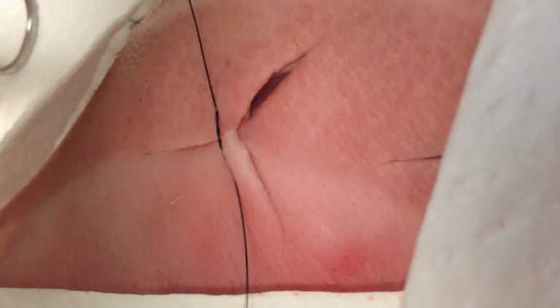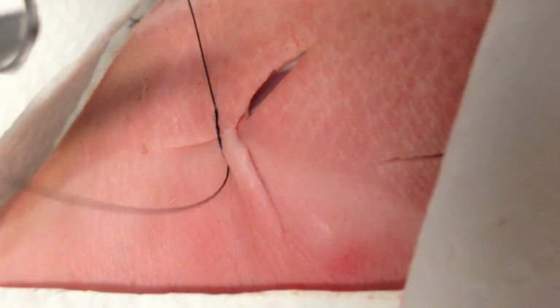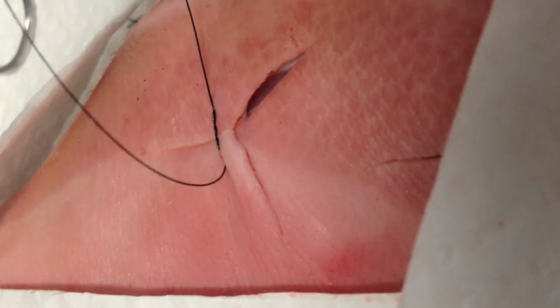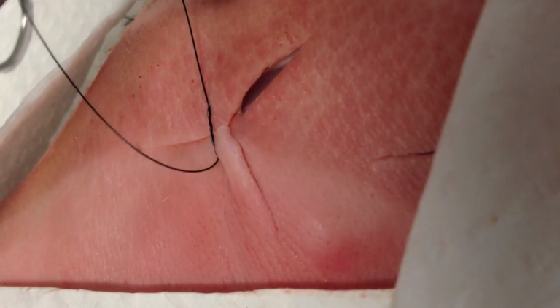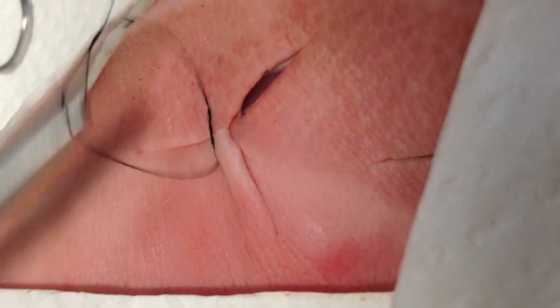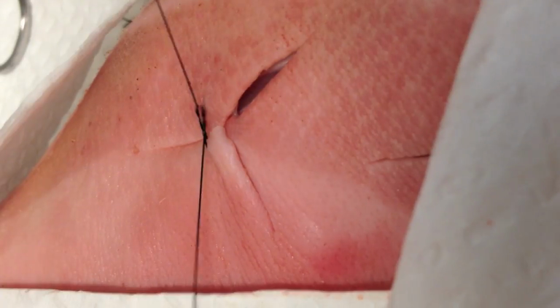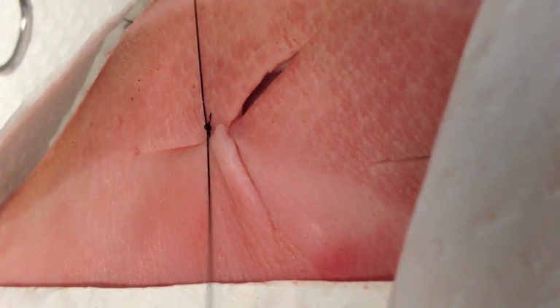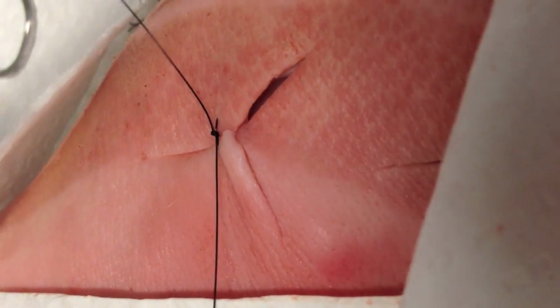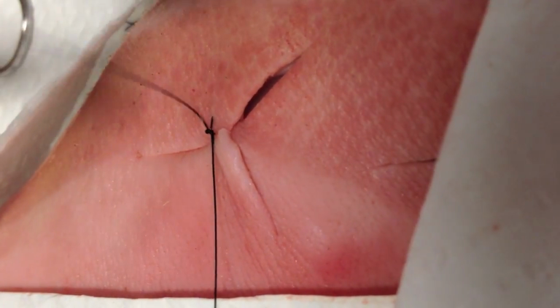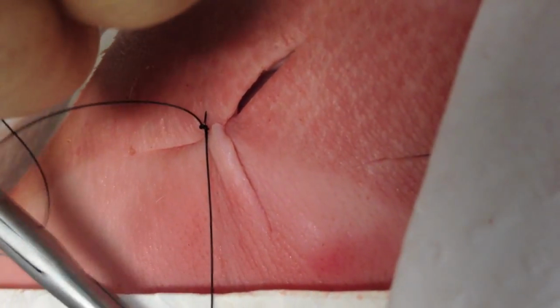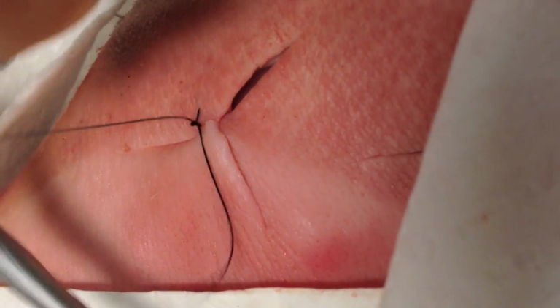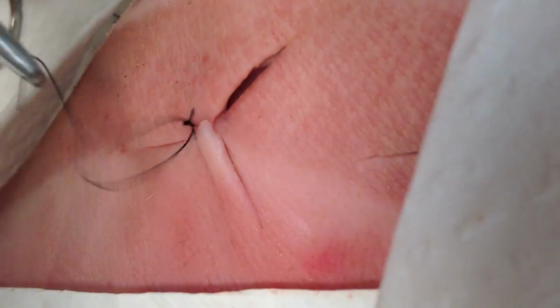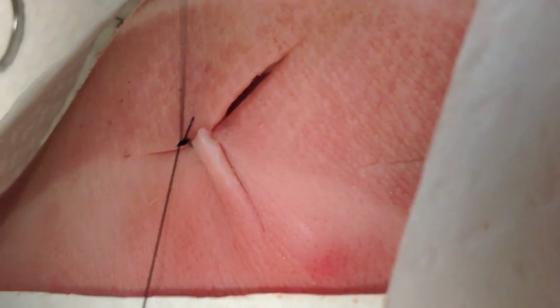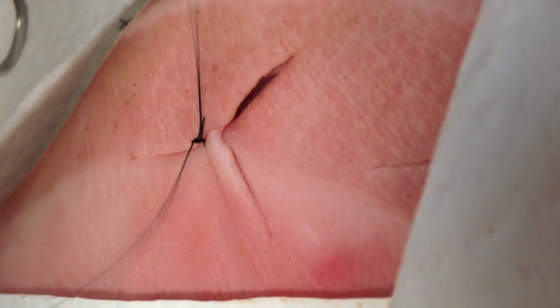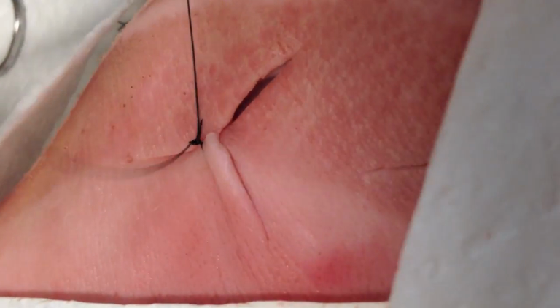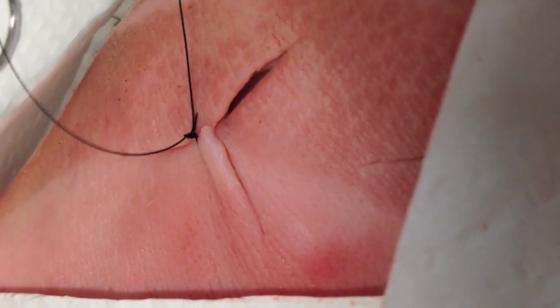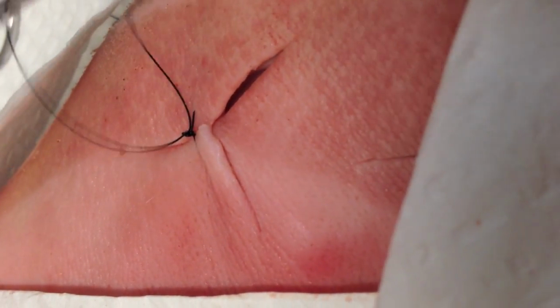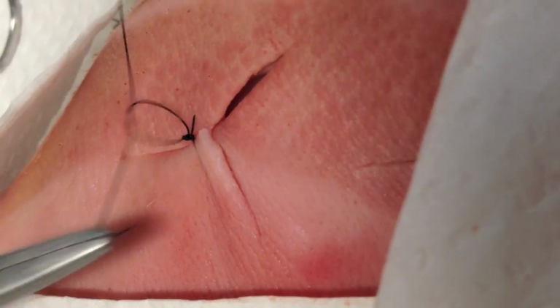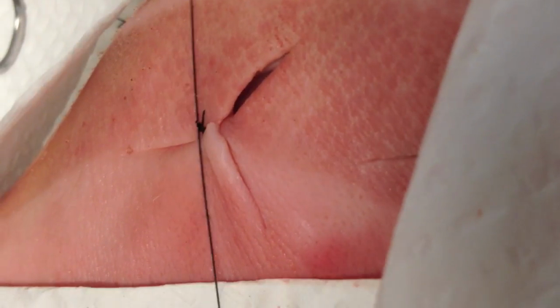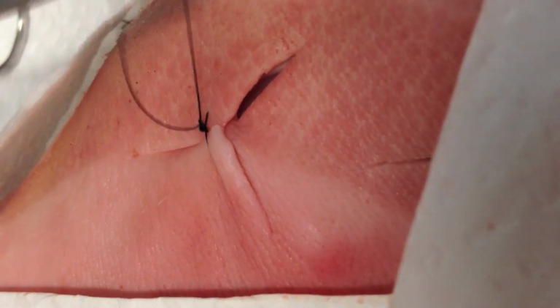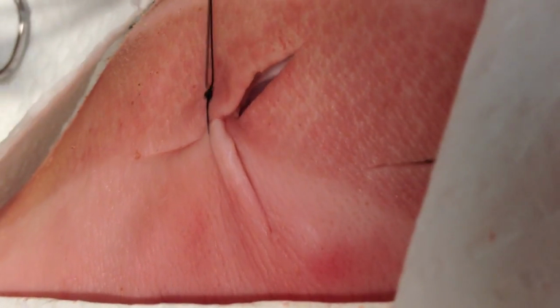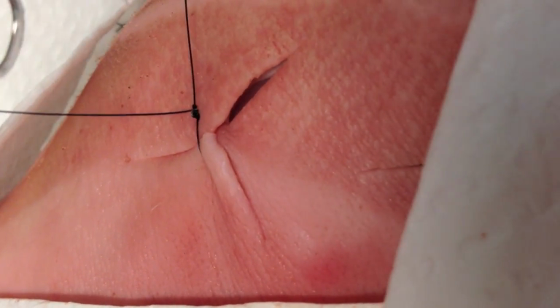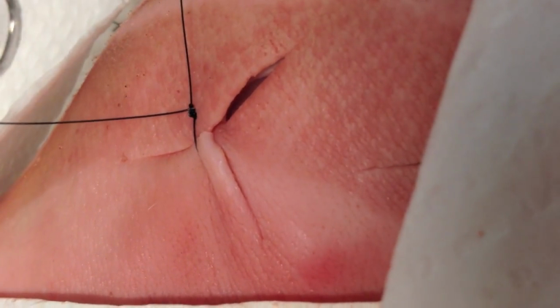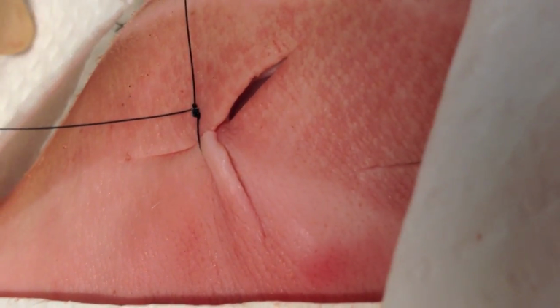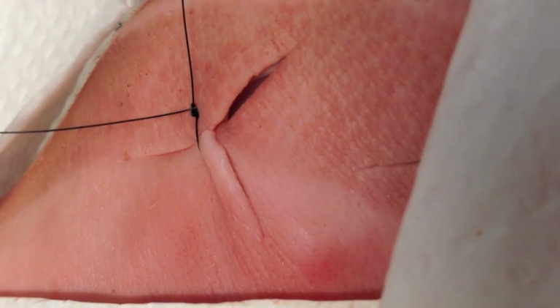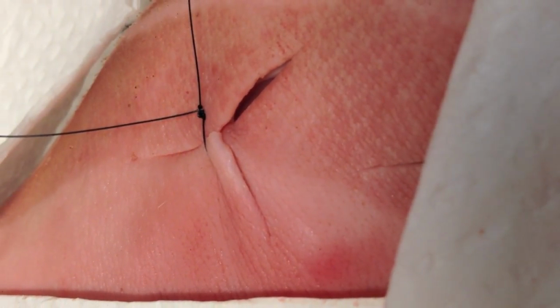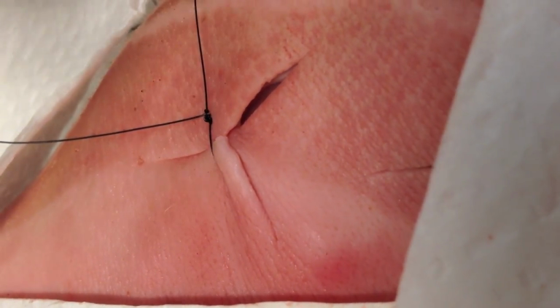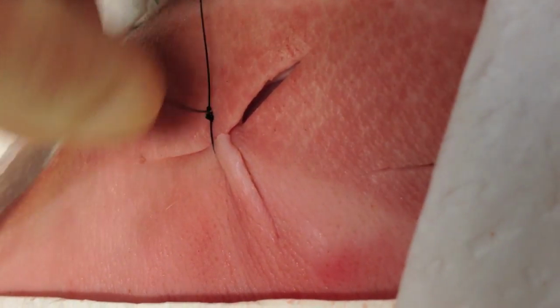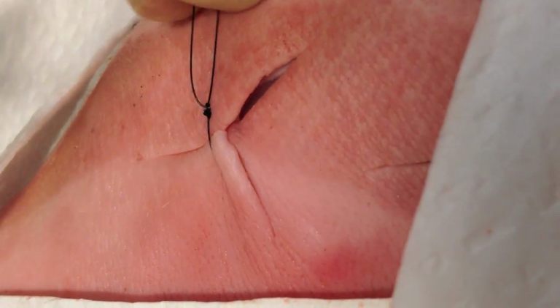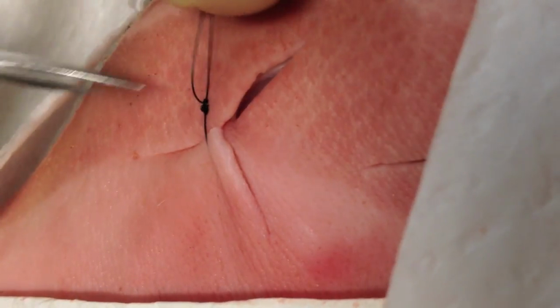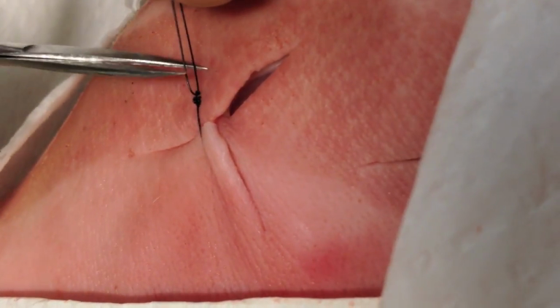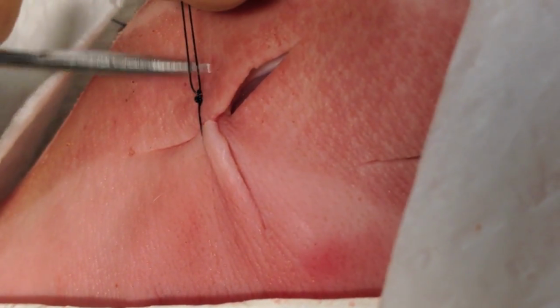What this does is help you approximate the edges of the stellate wound so you can now begin your repair of the laceration with simple interrupted sutures, or however you're planning to complete the closure, with your landmarks all preserved.